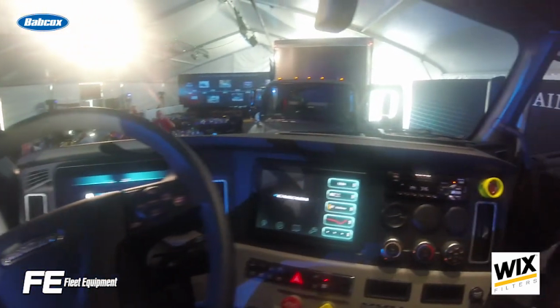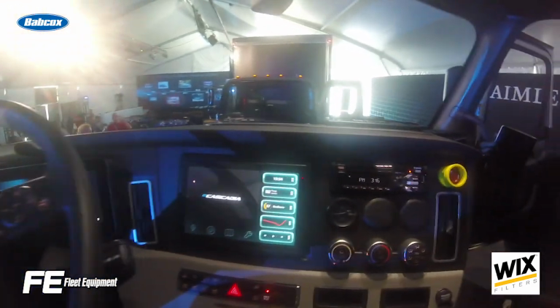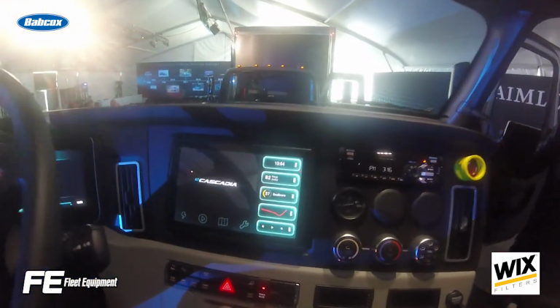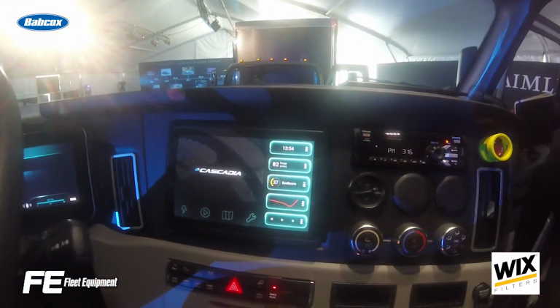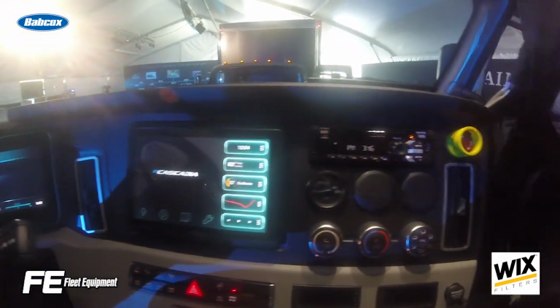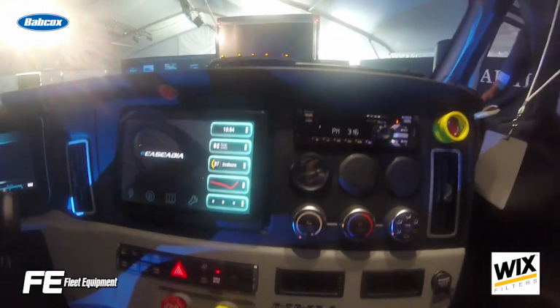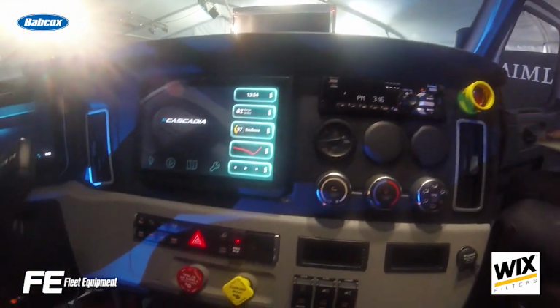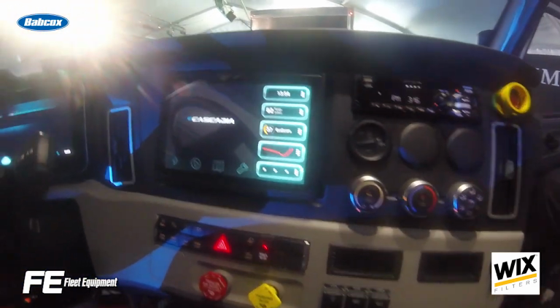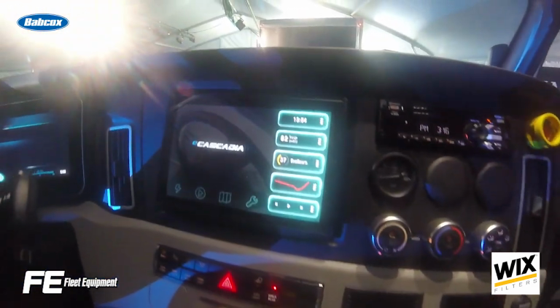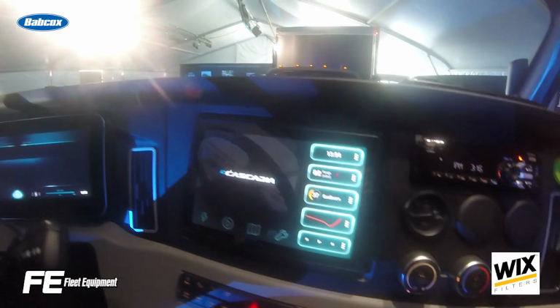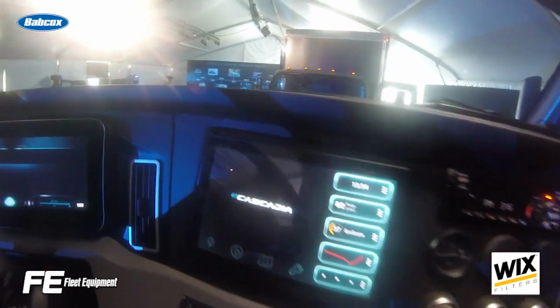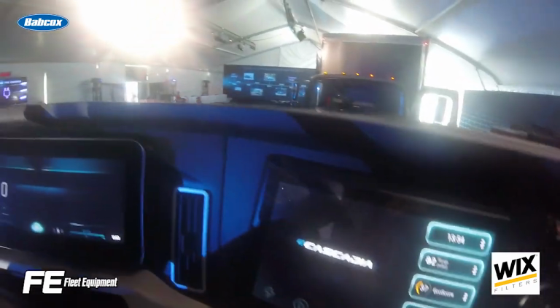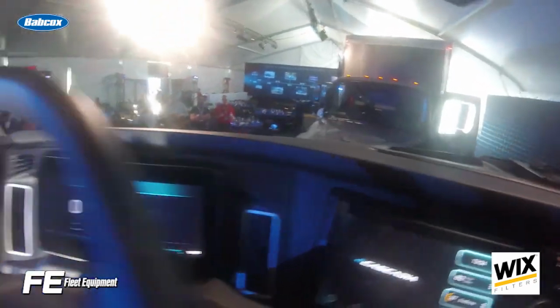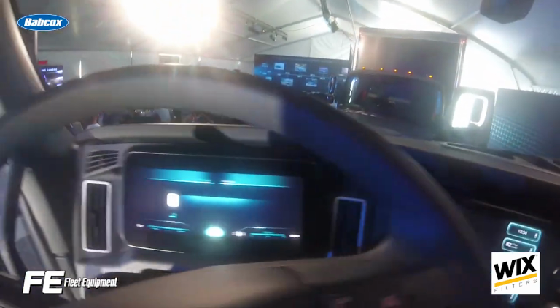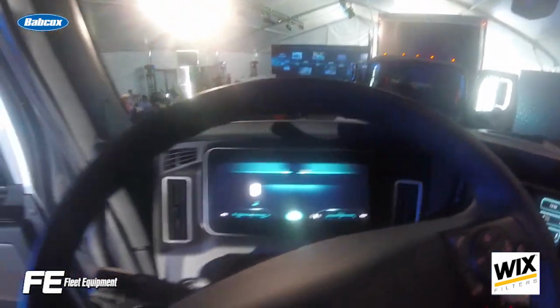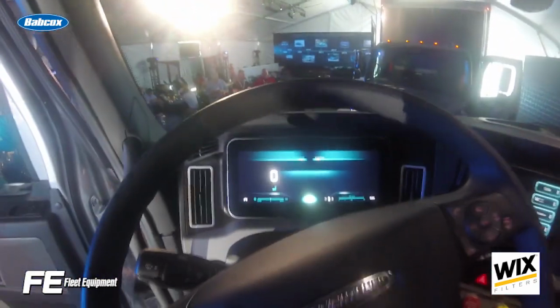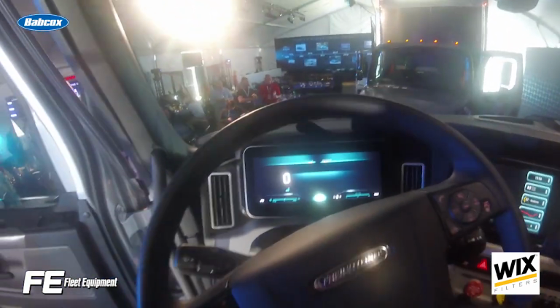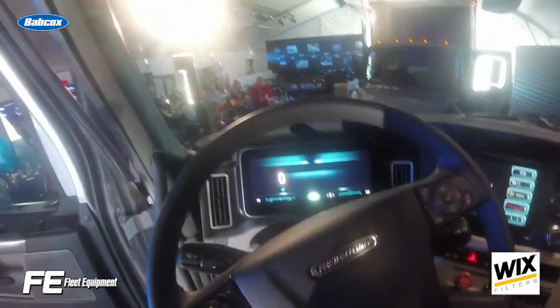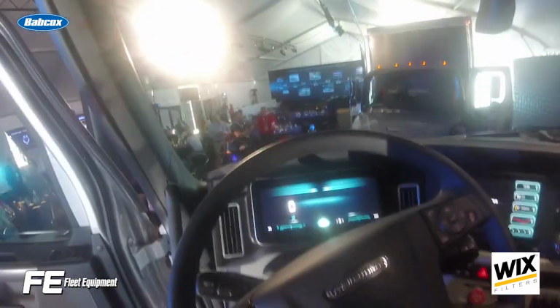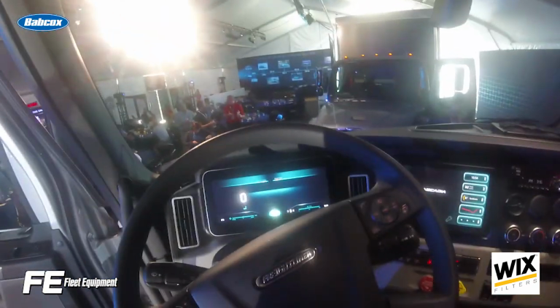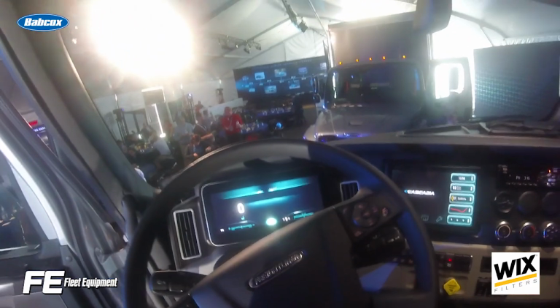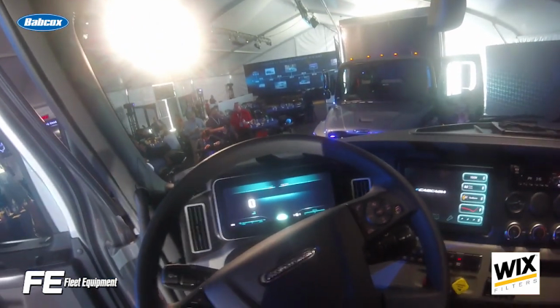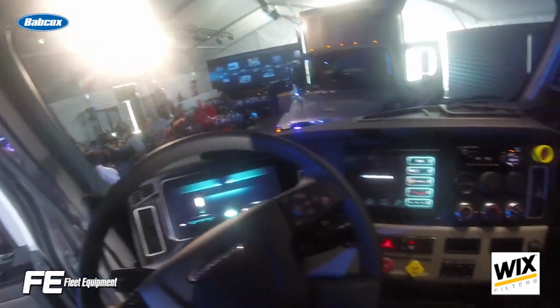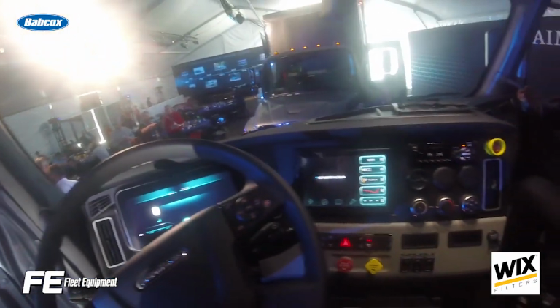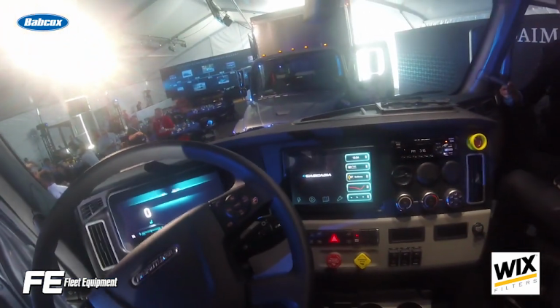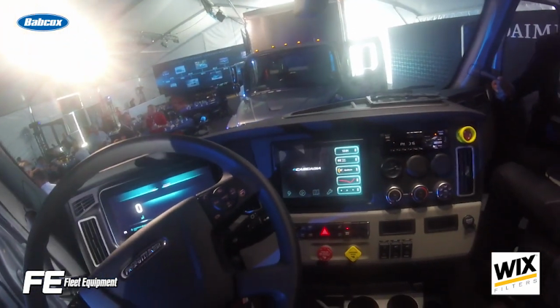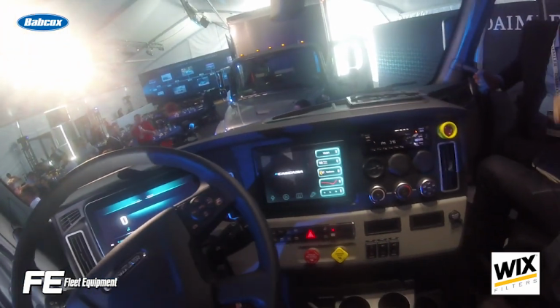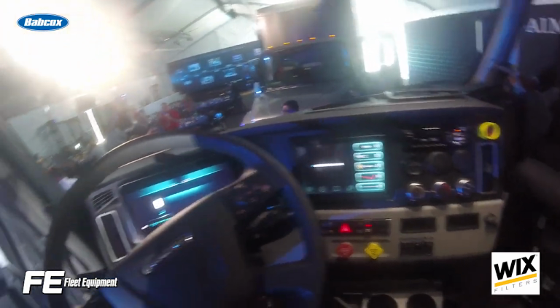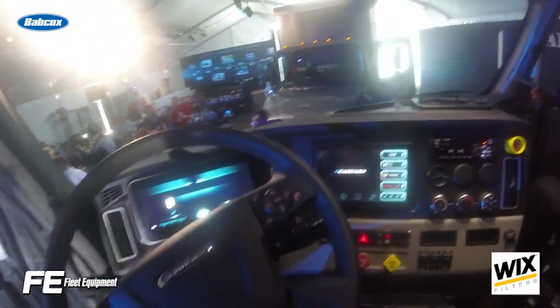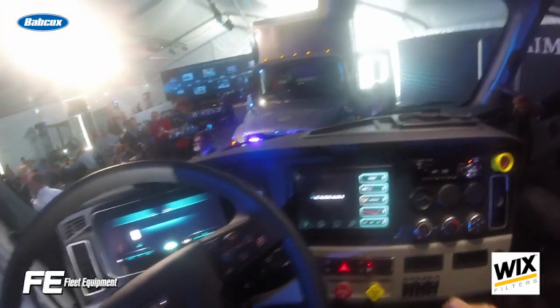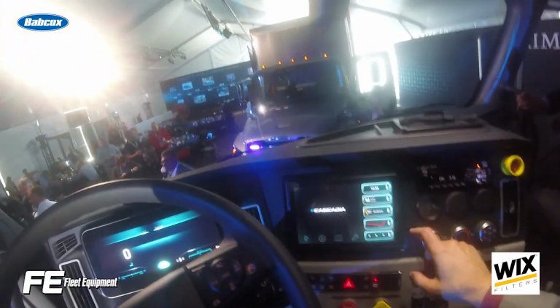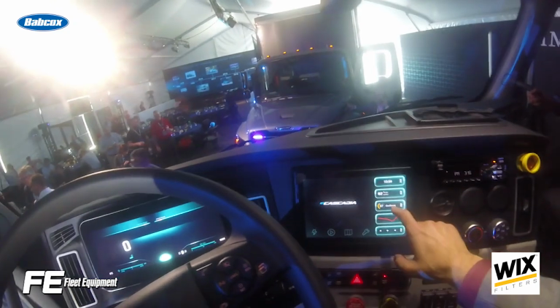The E-Cascadia has up to 730 peak horsepower. The batteries provide 550 kilowatt-hours of usable capacity with a range of up to 250 miles, and they have the ability to charge up to 80% in about 90 minutes to provide a range of 200 miles.